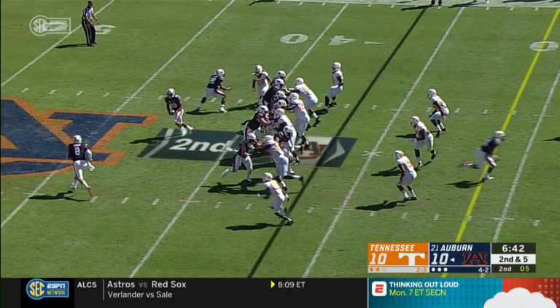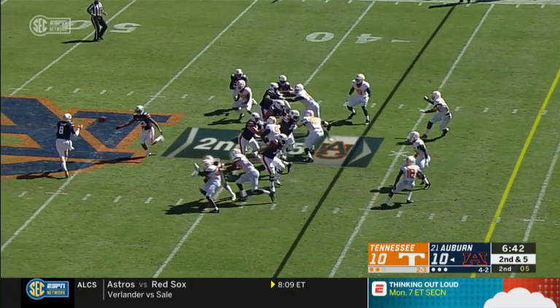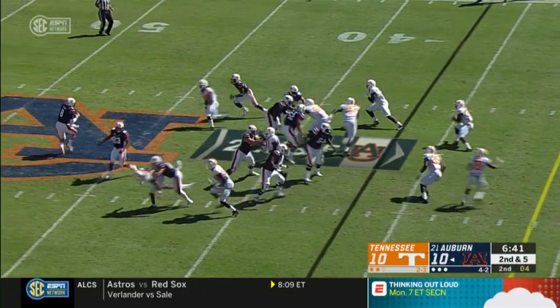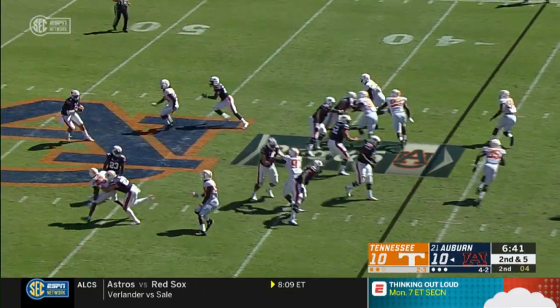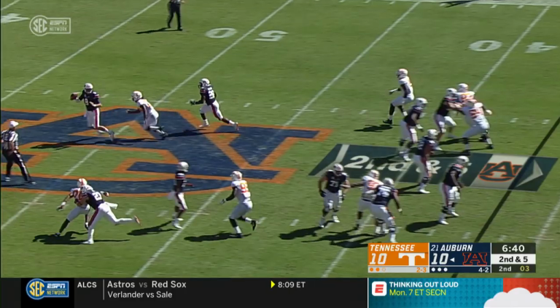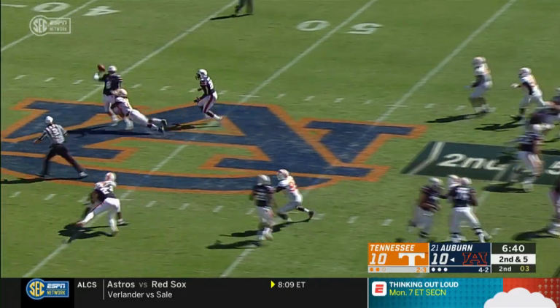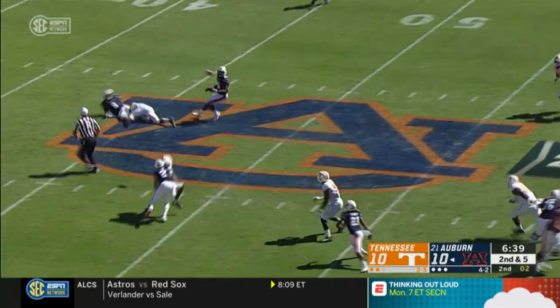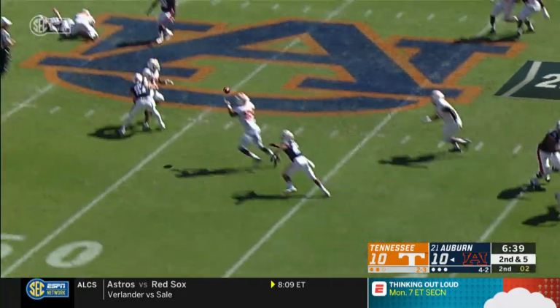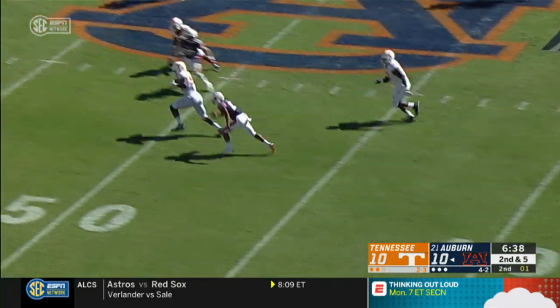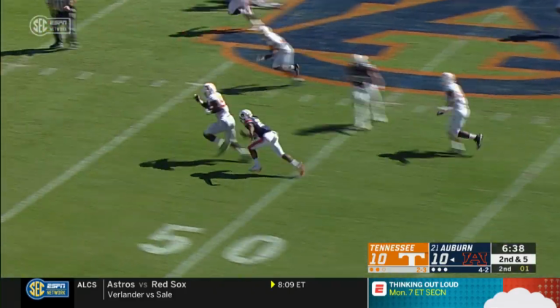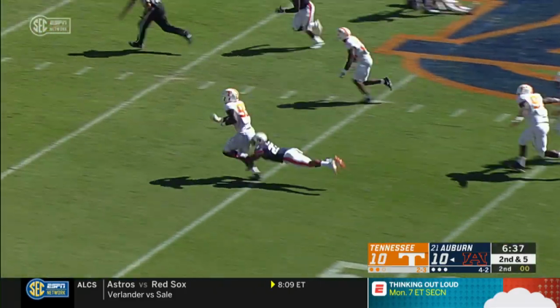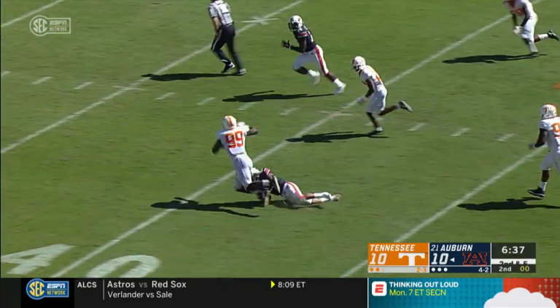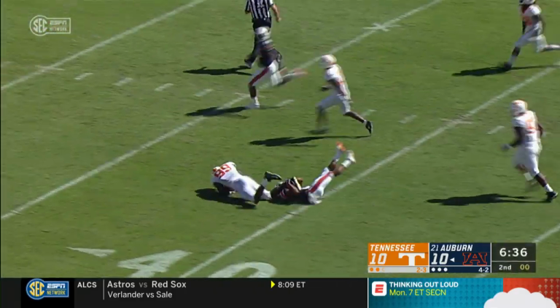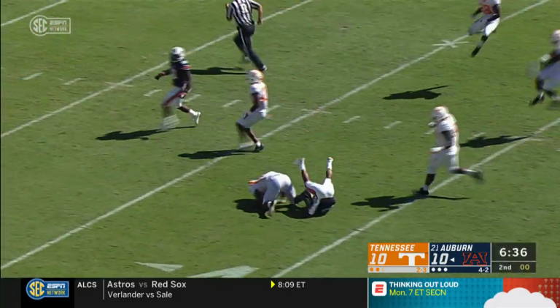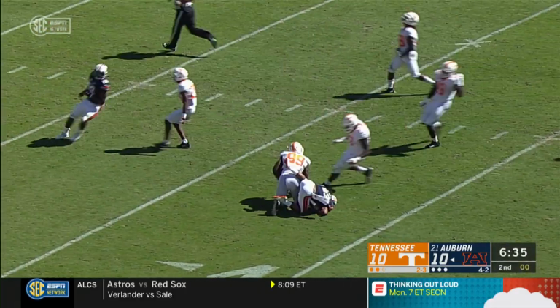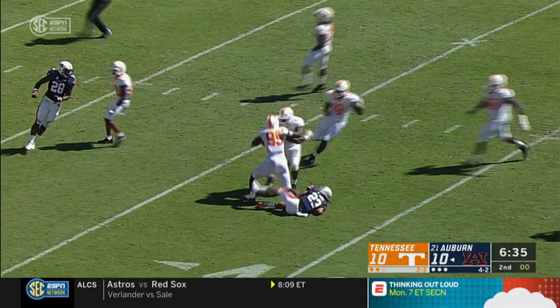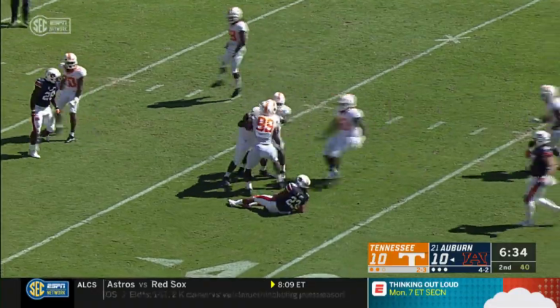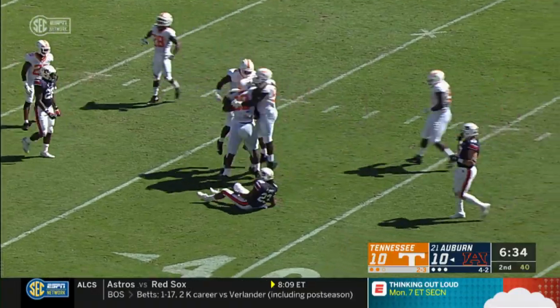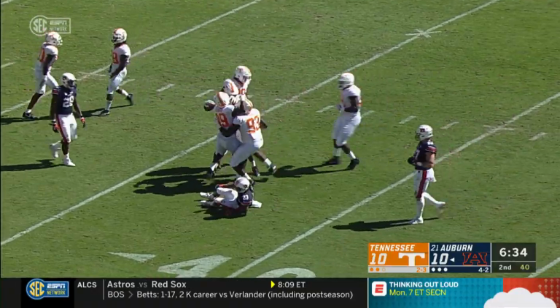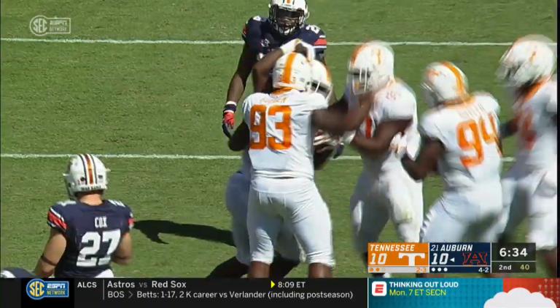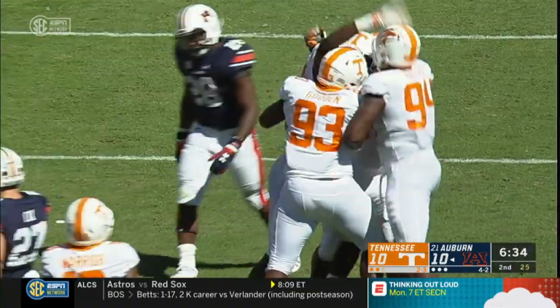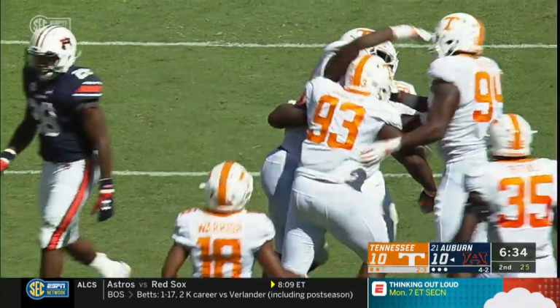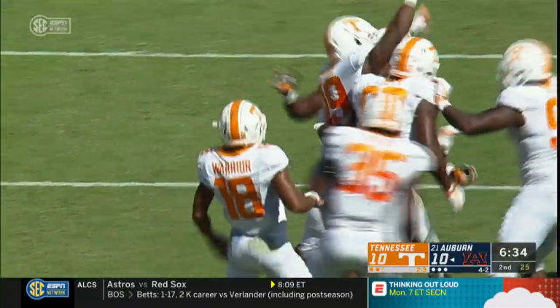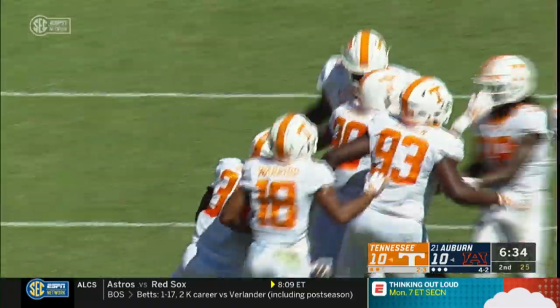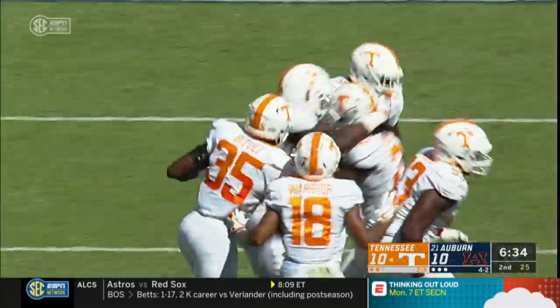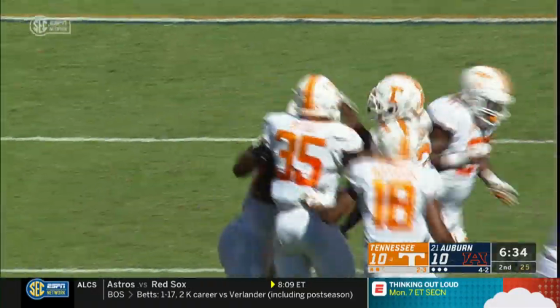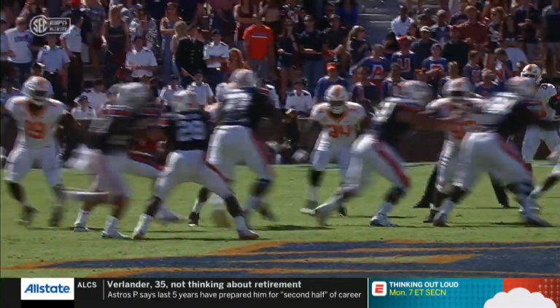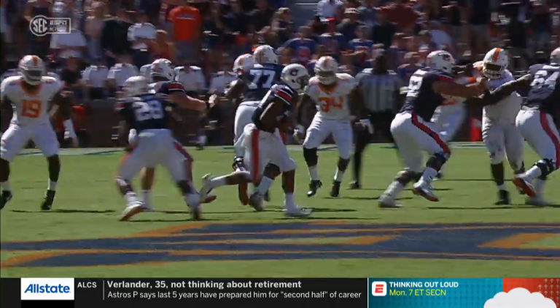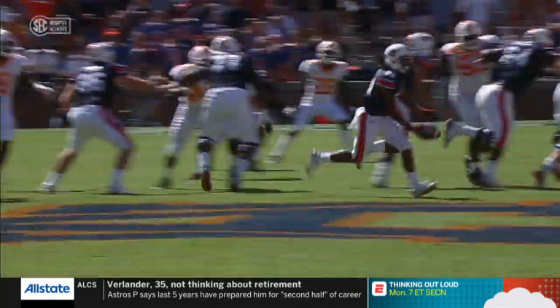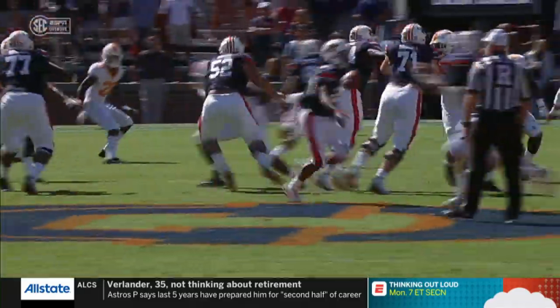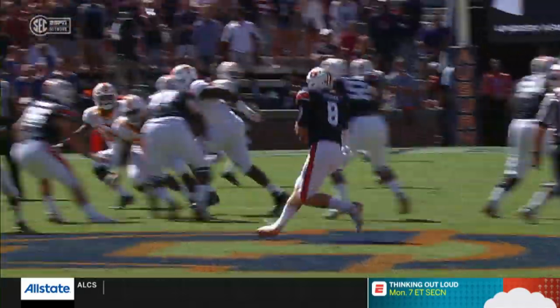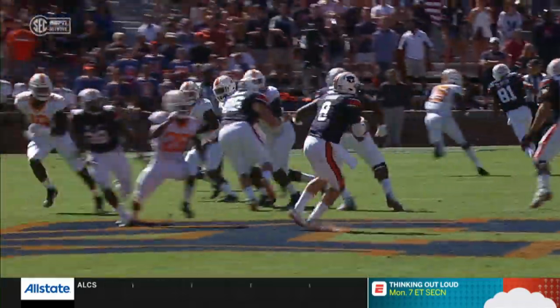Here's a reverse, and now they throw it and it's intercepted. Intercepted by Jonathan Kongbo. They tried a trick play — a little end around razzle dazzle and then a throwback. He was hit as he threw it and Kongbo intercepts it.